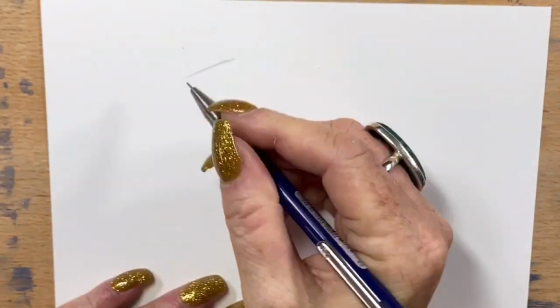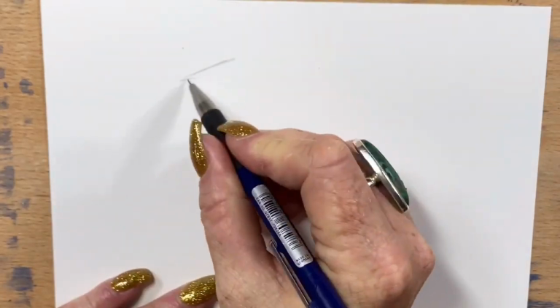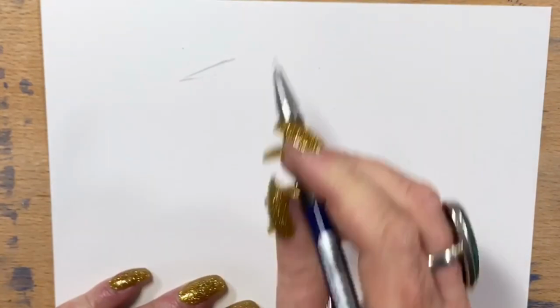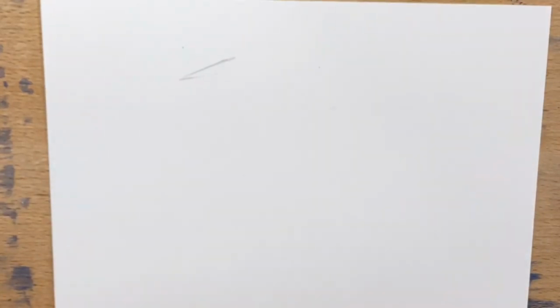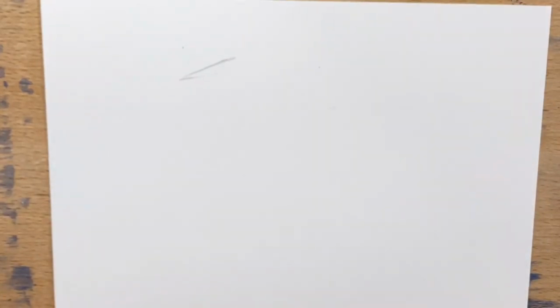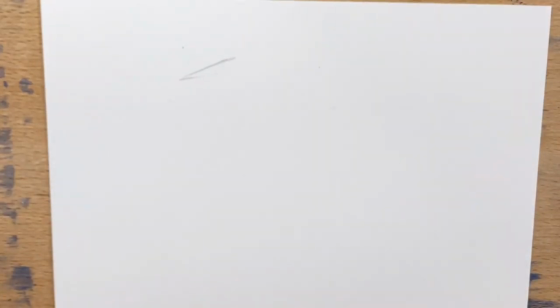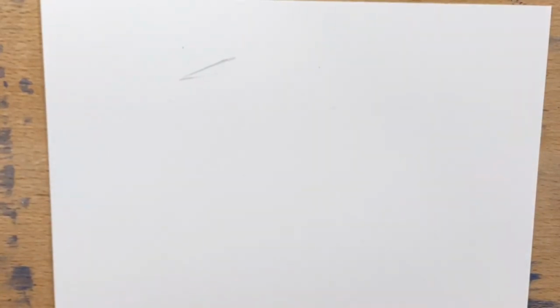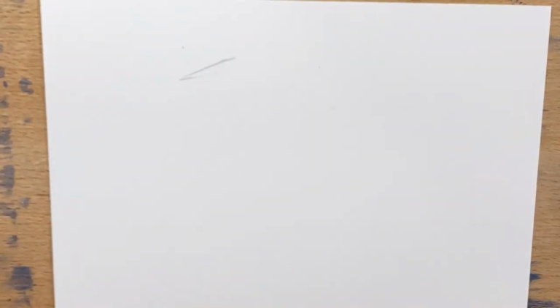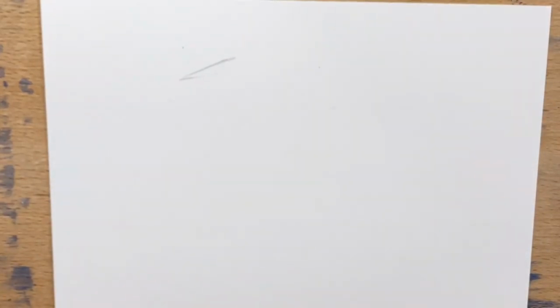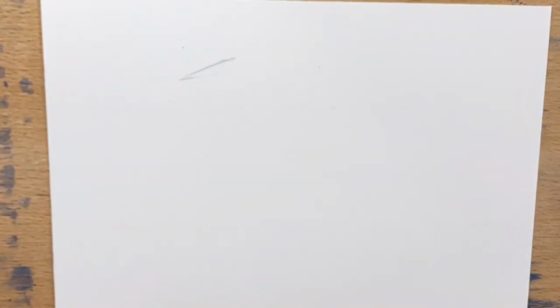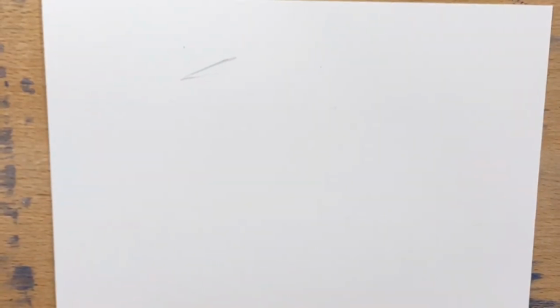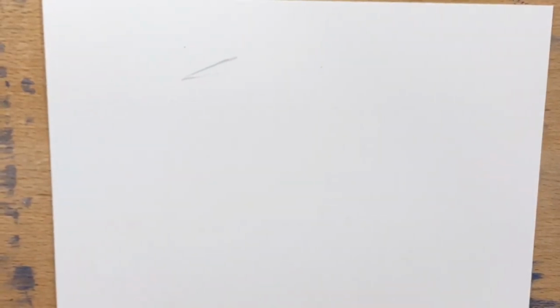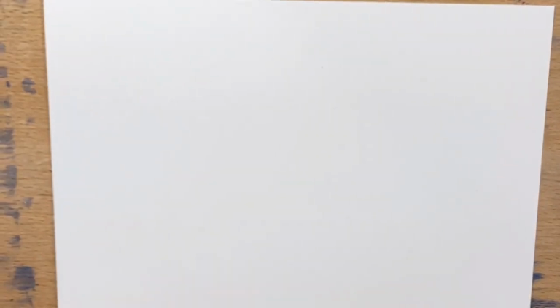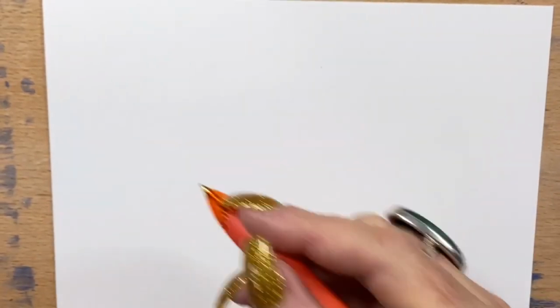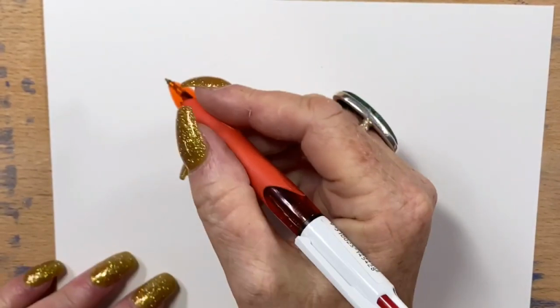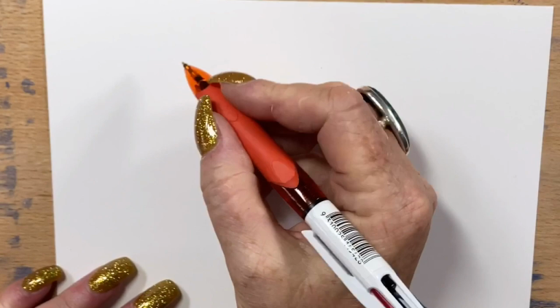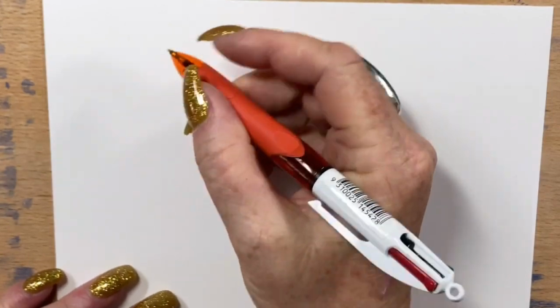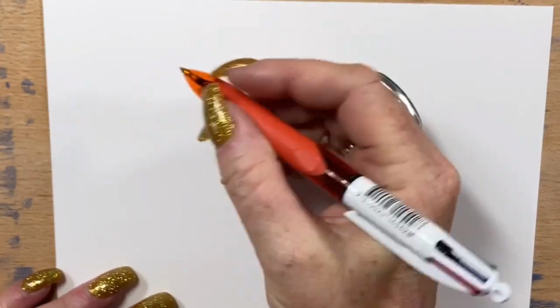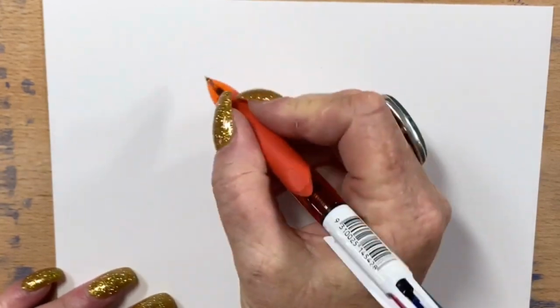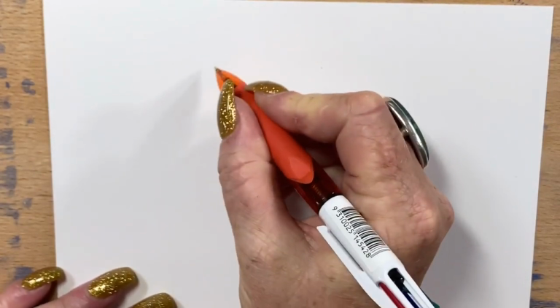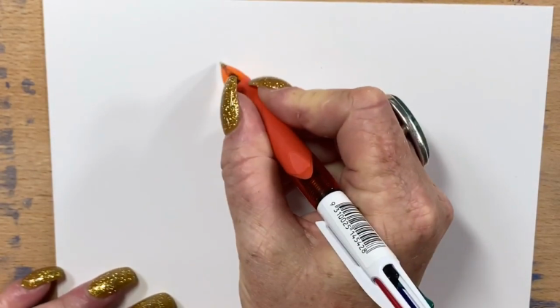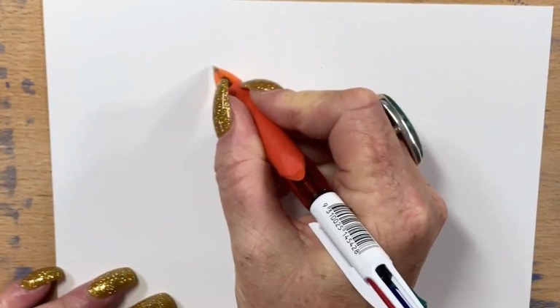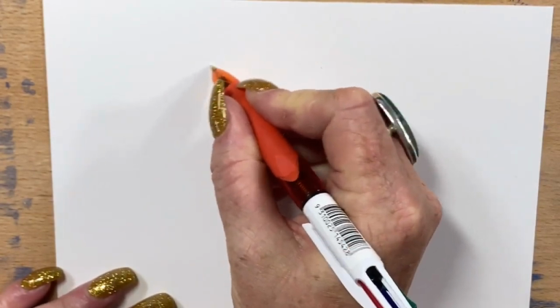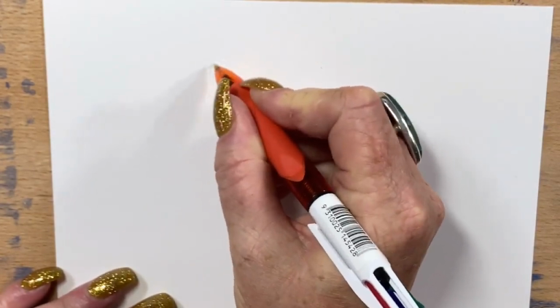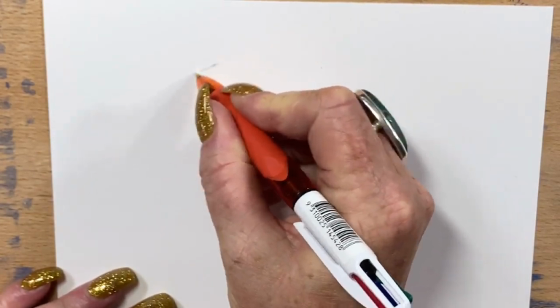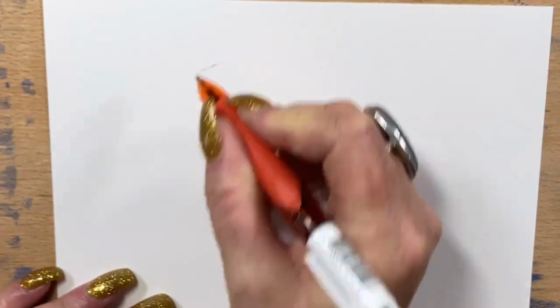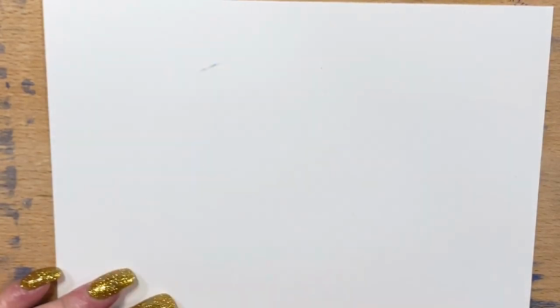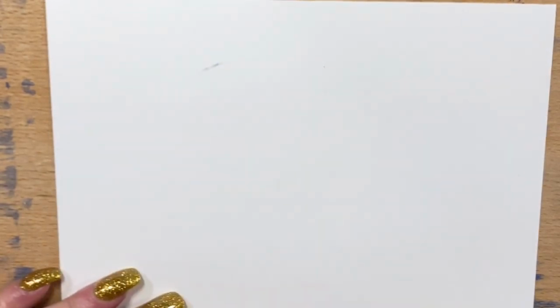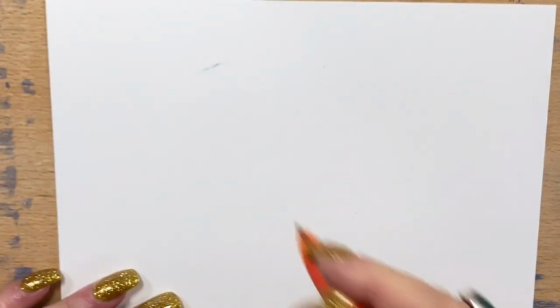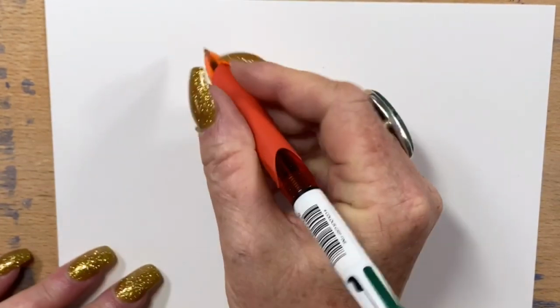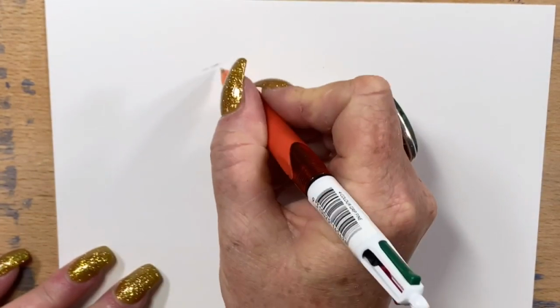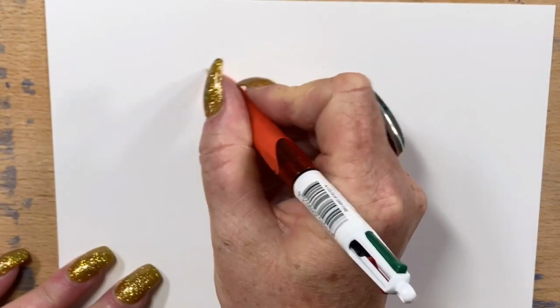Hi guys, it's Jen here and welcome to Jen's Wild About Art. So today I'm drawing a picture of a Kingfisher for you and I'm doing it with all pens.